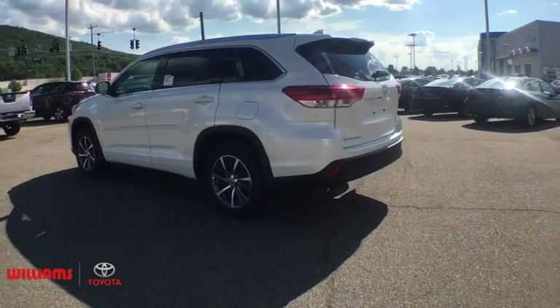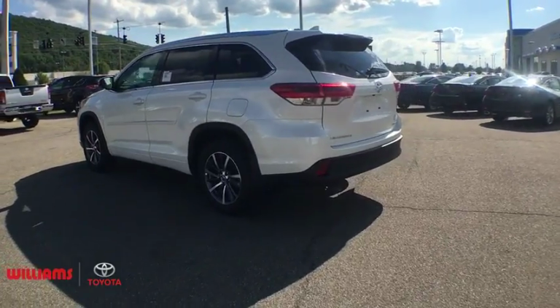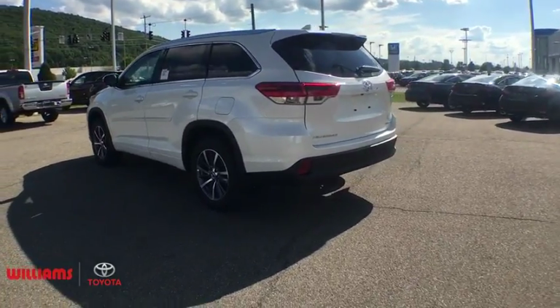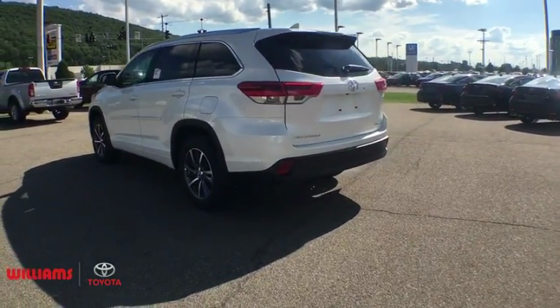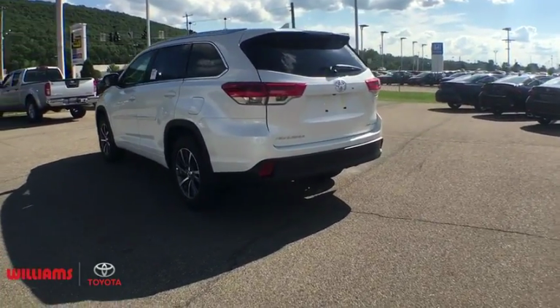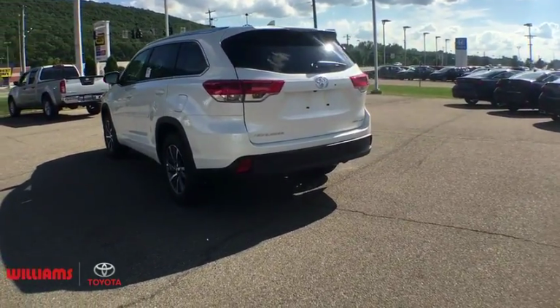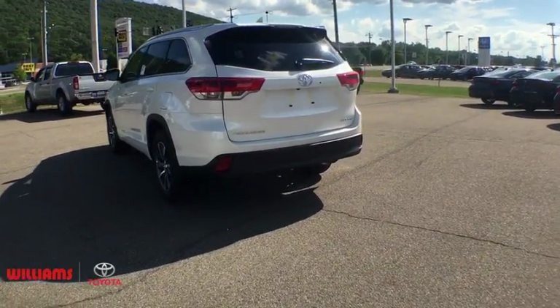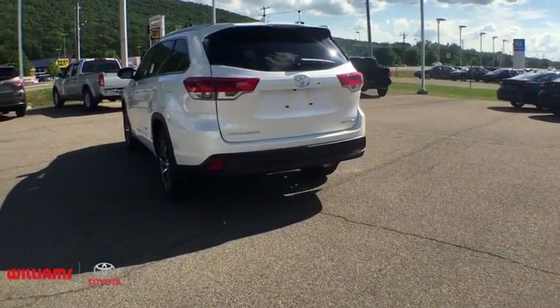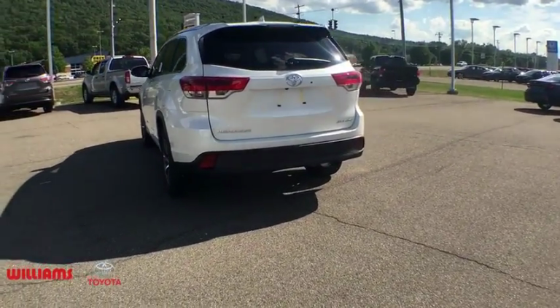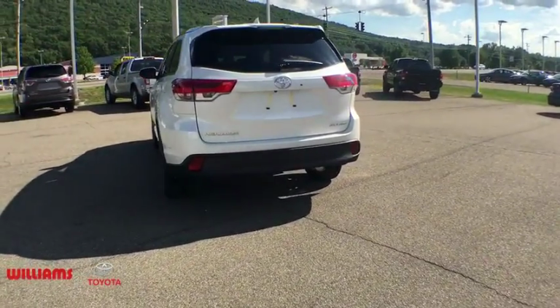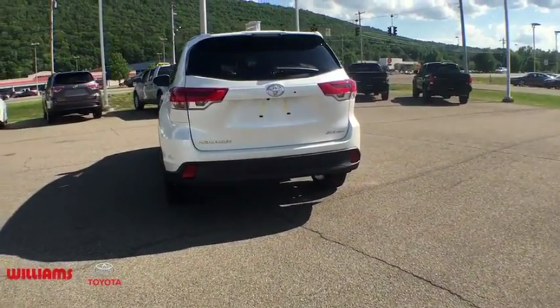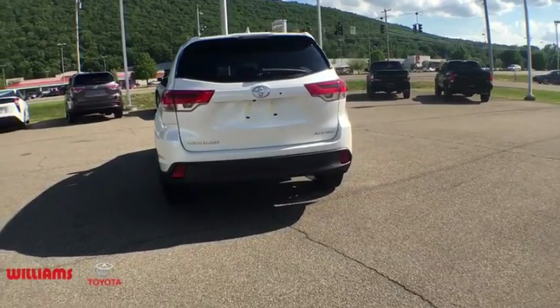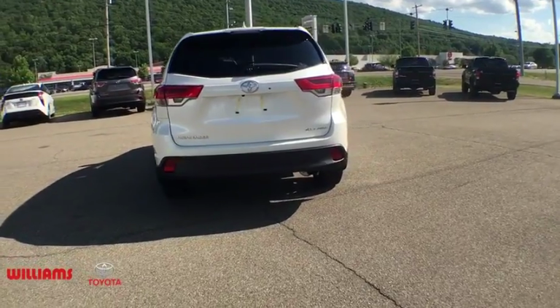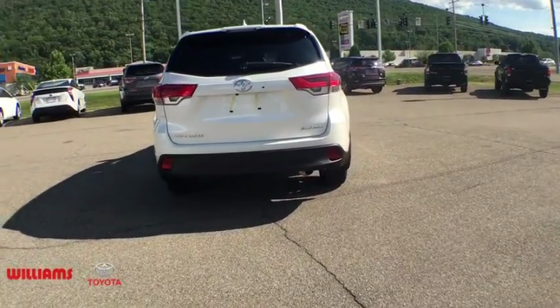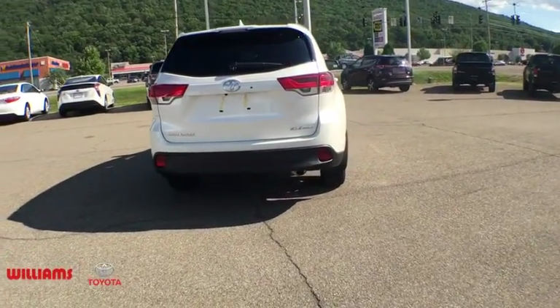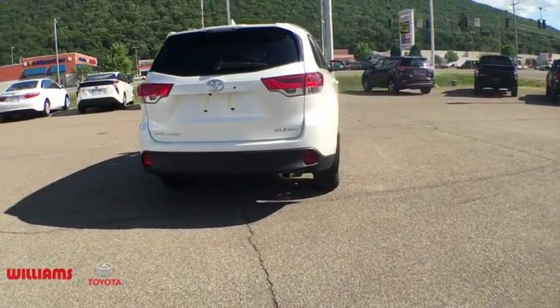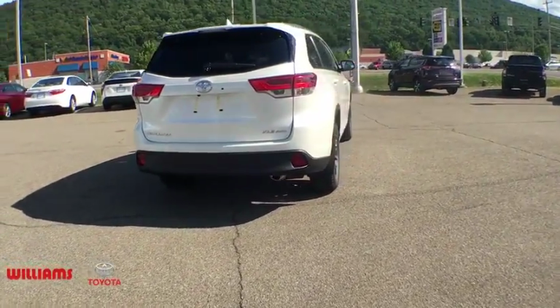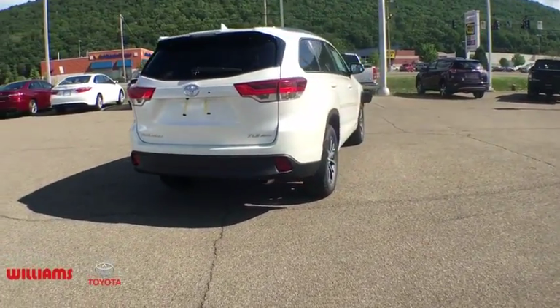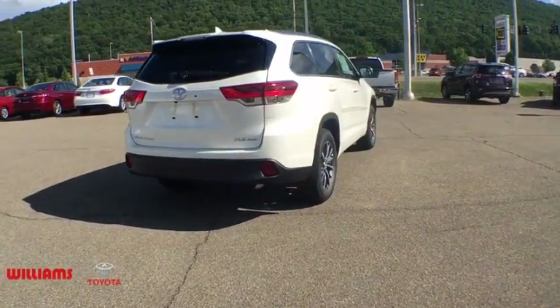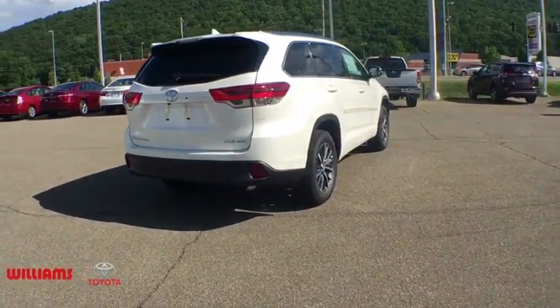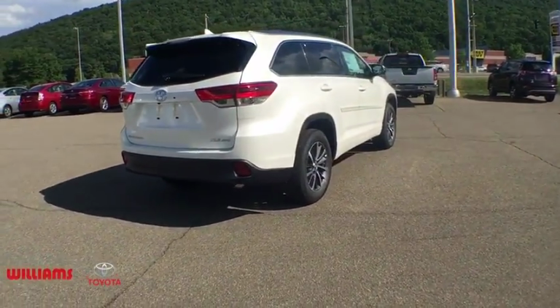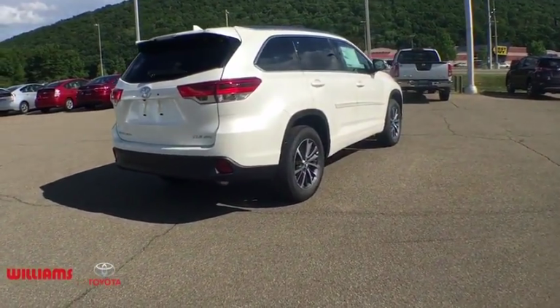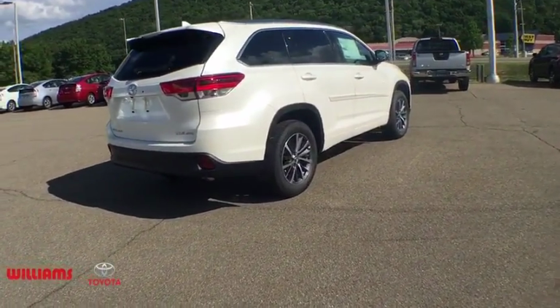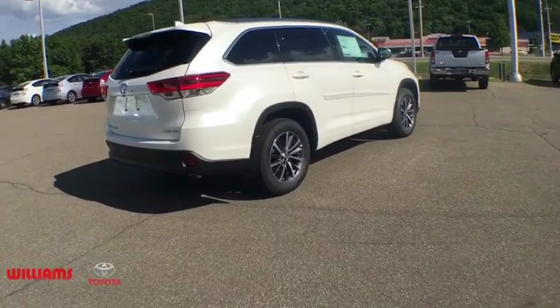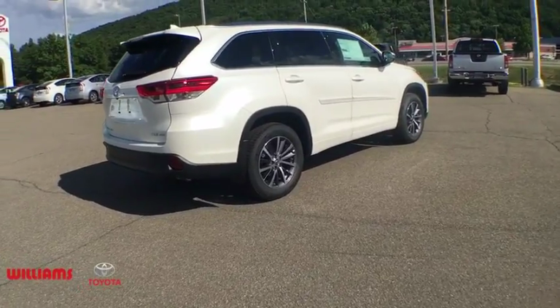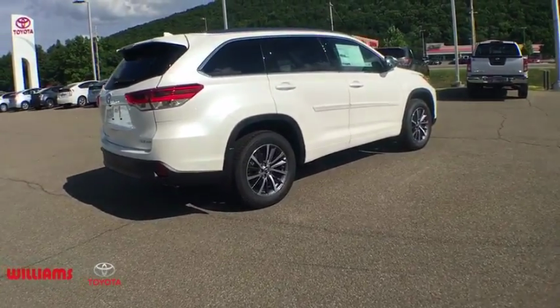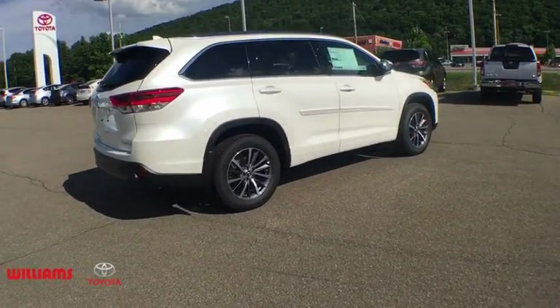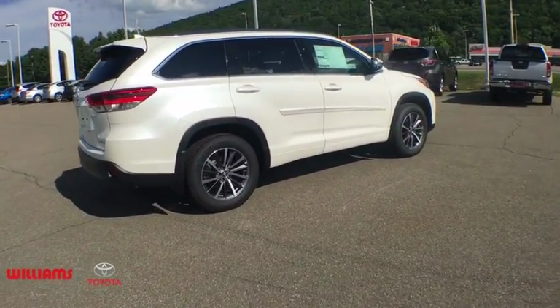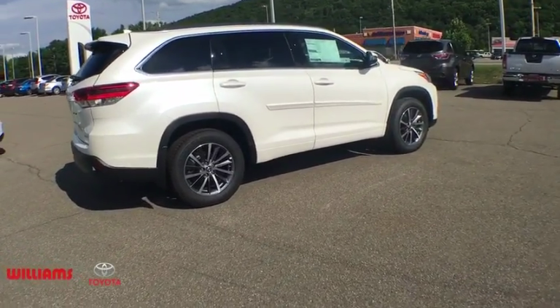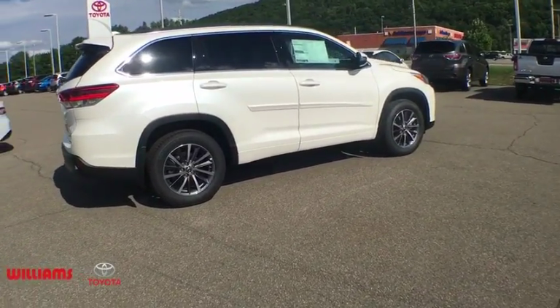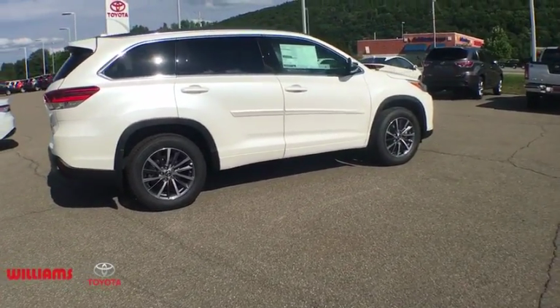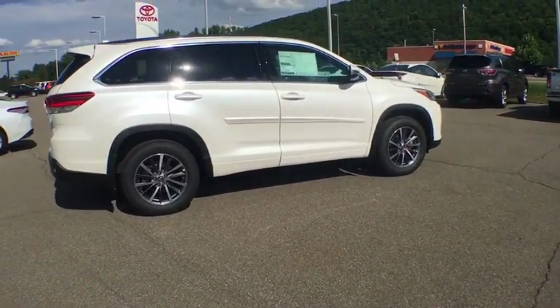Here are some of this vehicle's great options: power liftgate, navigation system, traction control, power passenger seat, dual airbags, alloy wheels, power steering, four-wheel disc brakes, universal garage door opener, fog light.